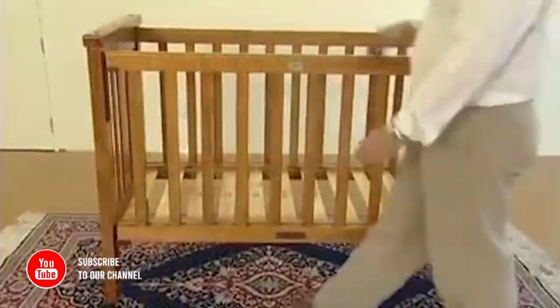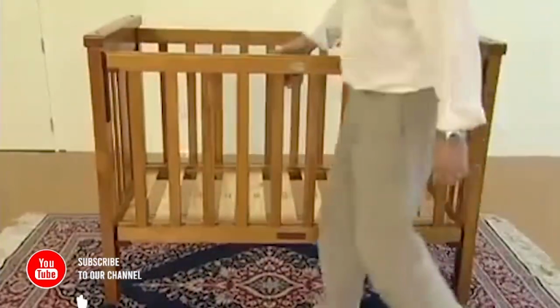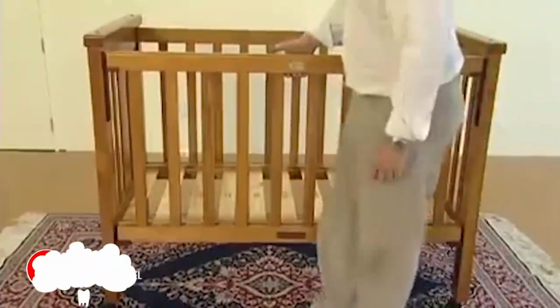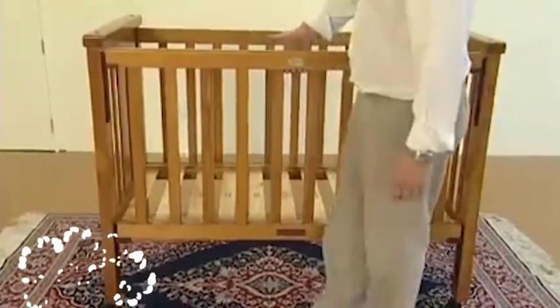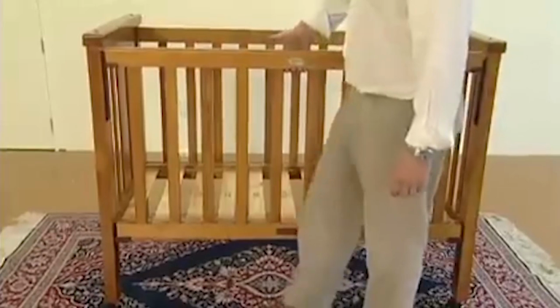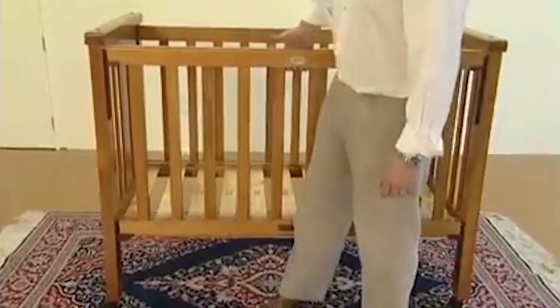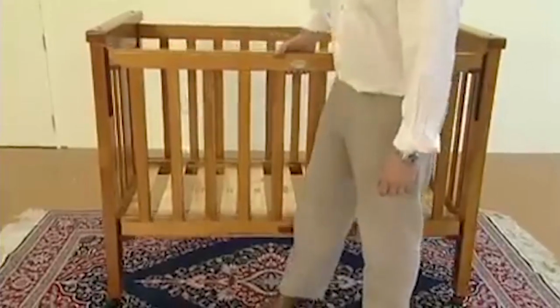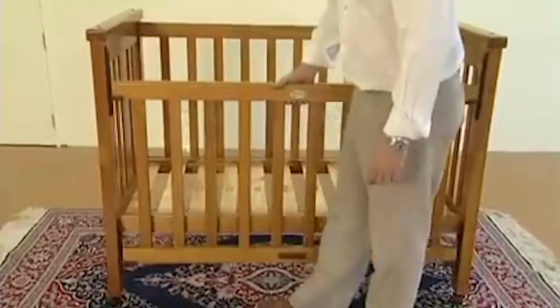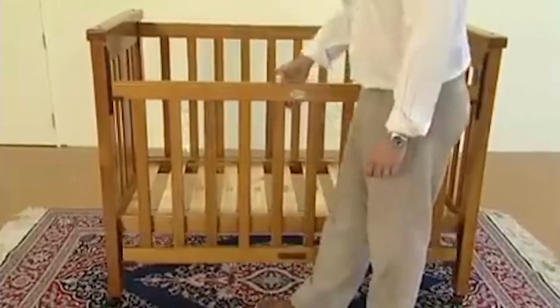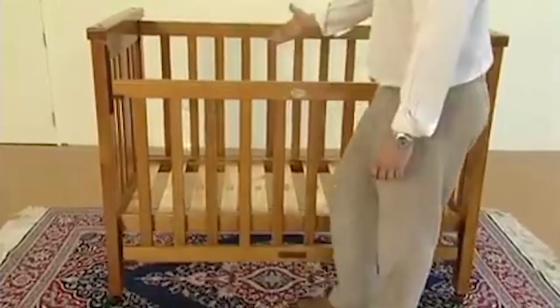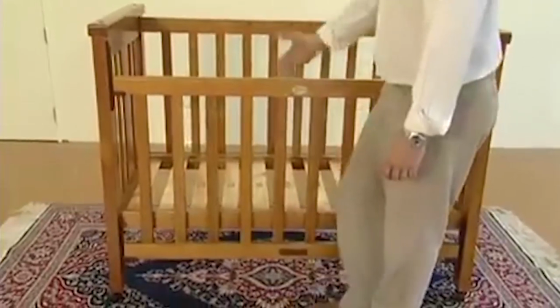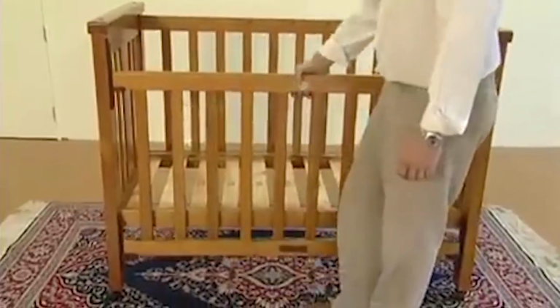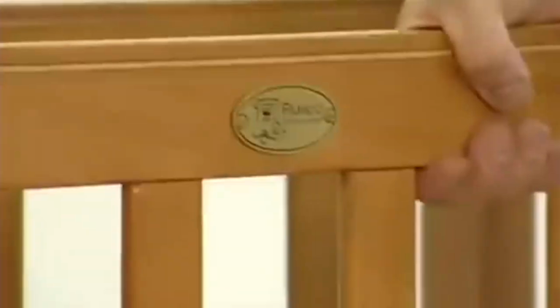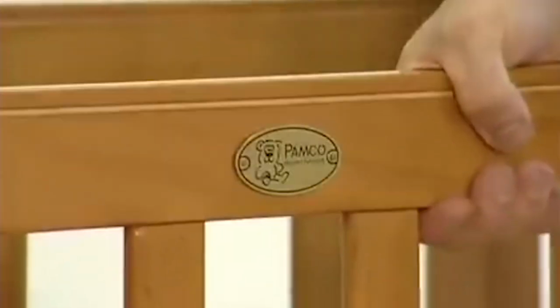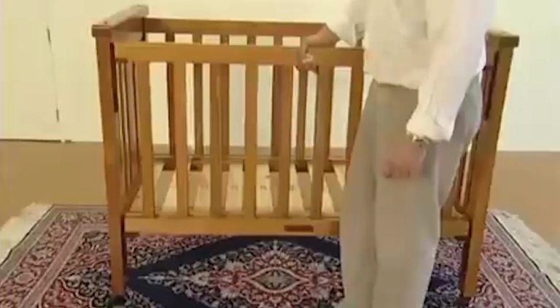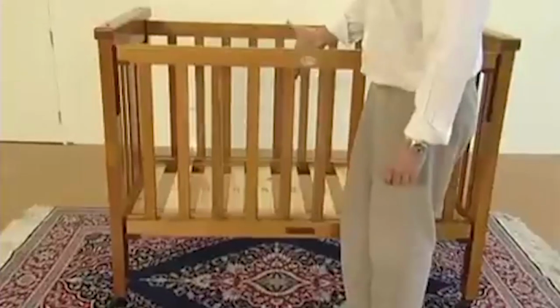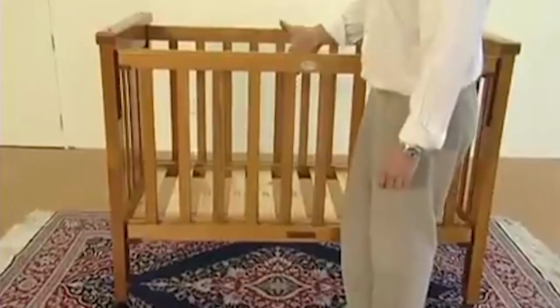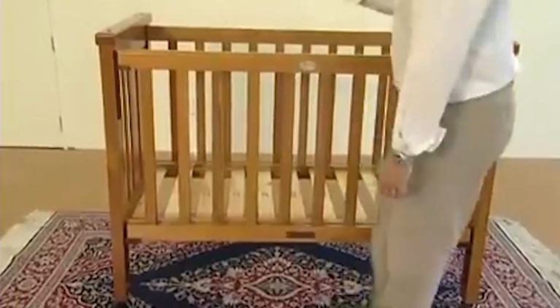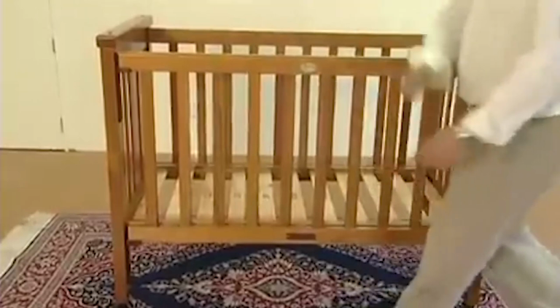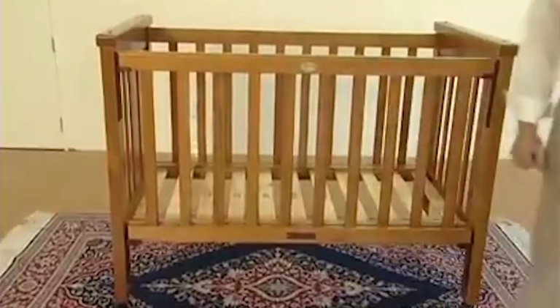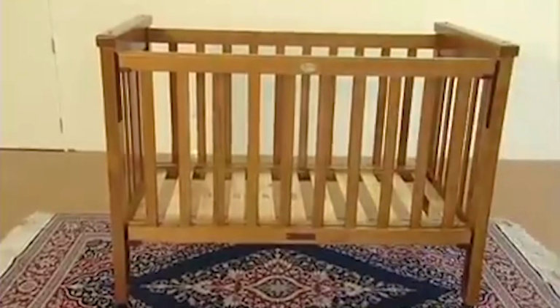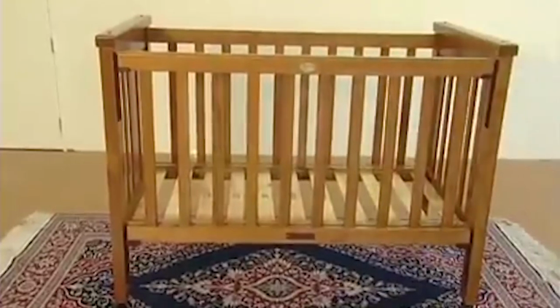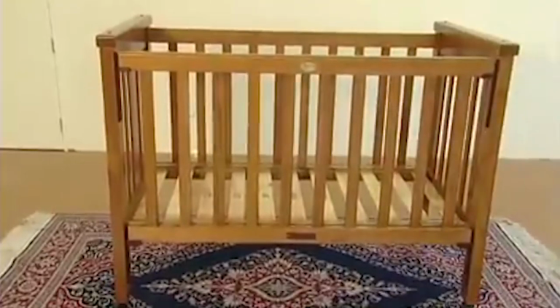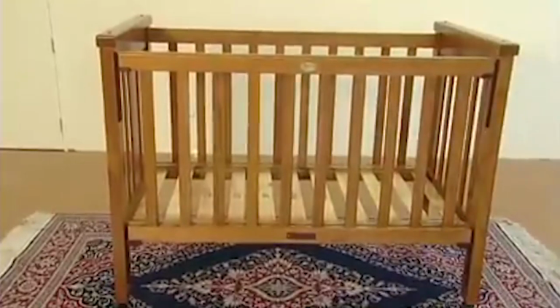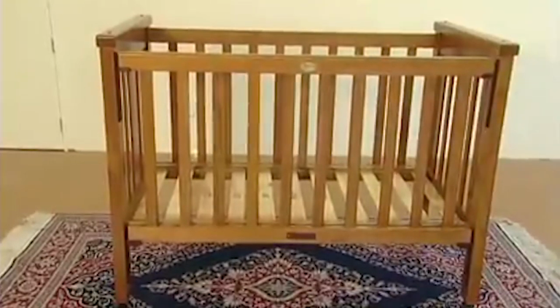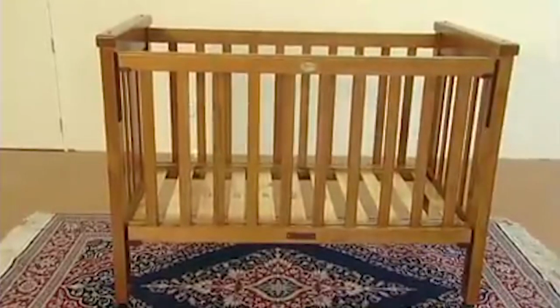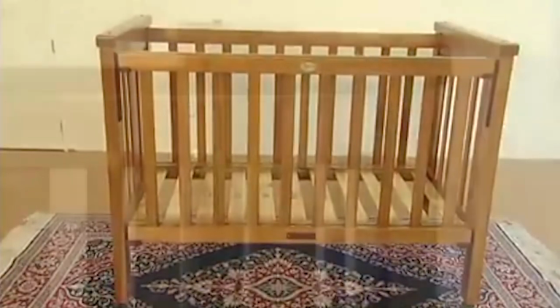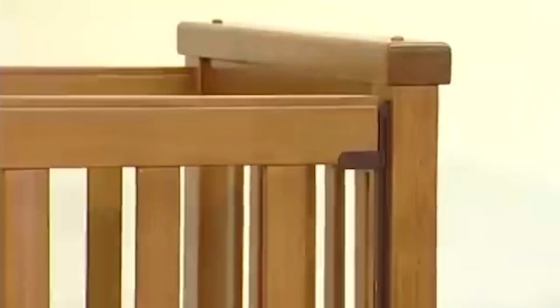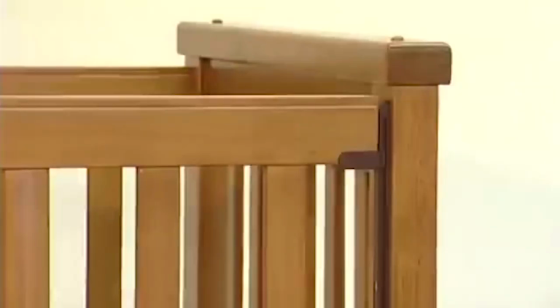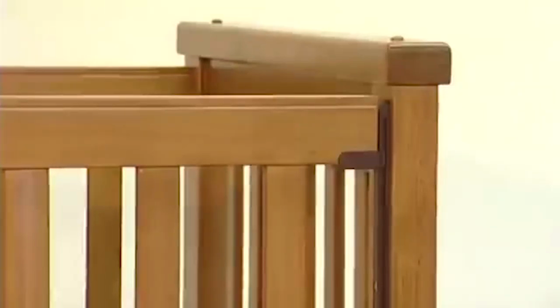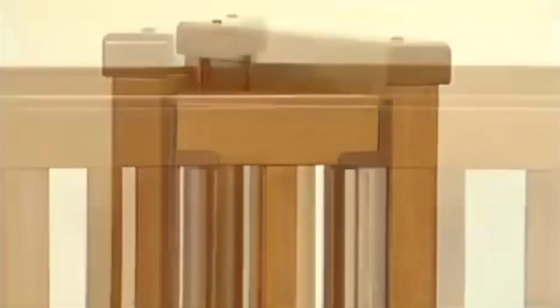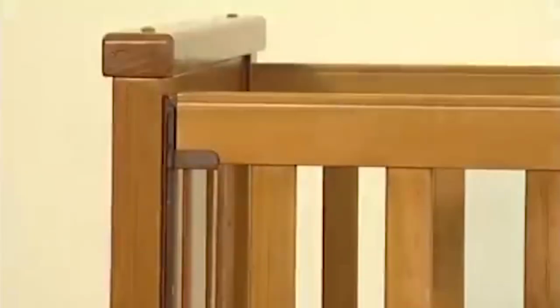To use the moving side, stand sideways to the cot, lift the centre of the top rail, push with your lower leg and allow it to lower. To raise, just grip the side and pull it up until it locks into place.